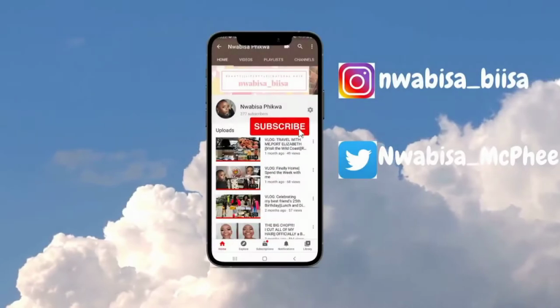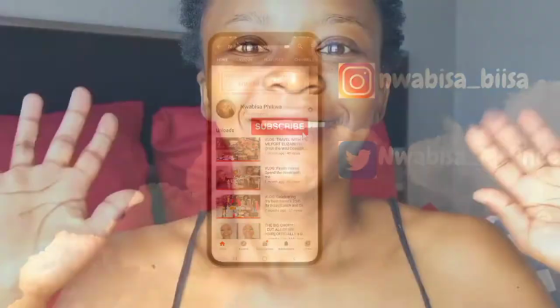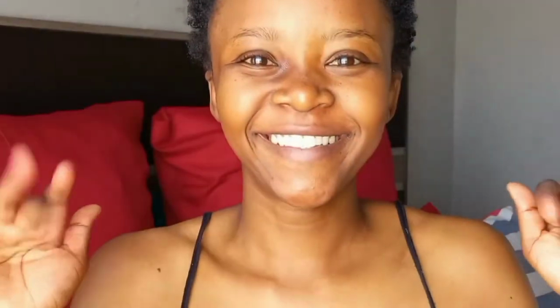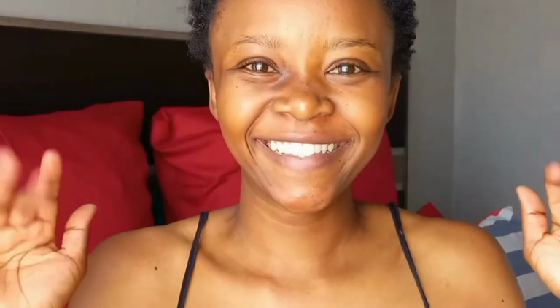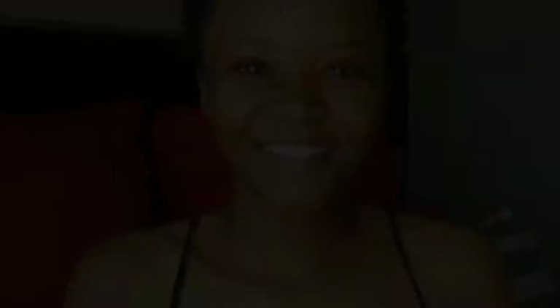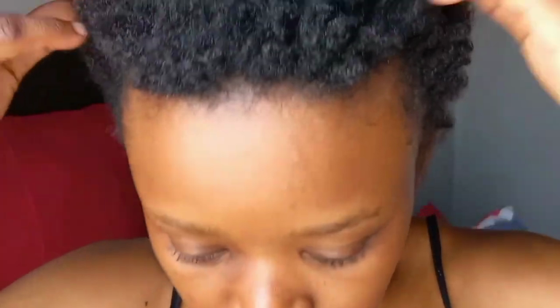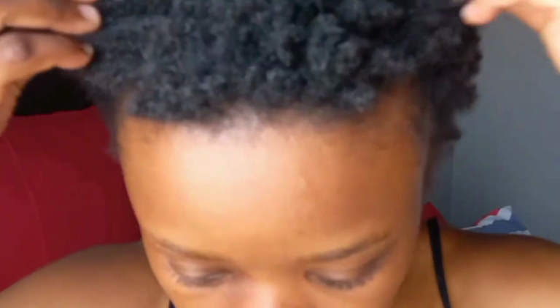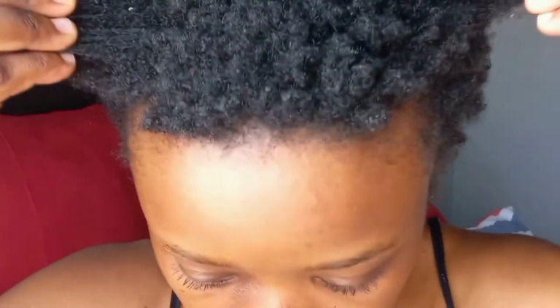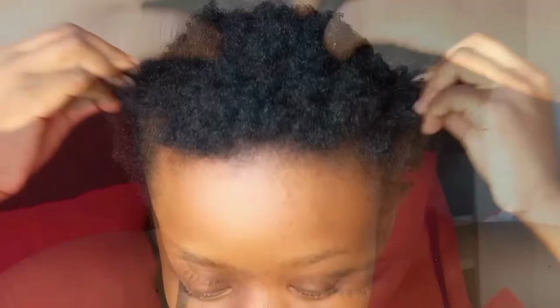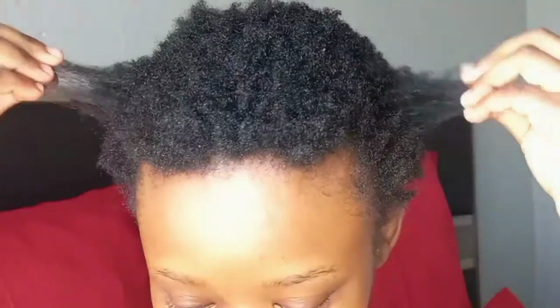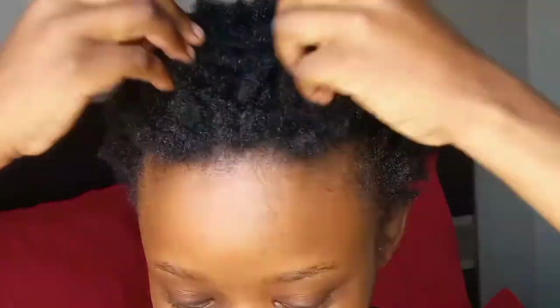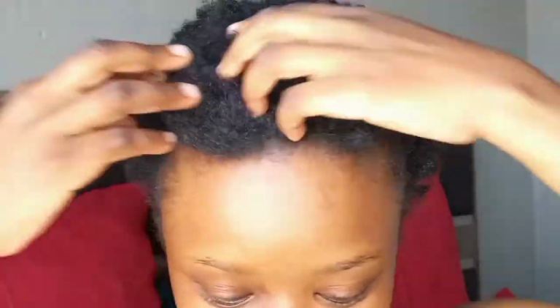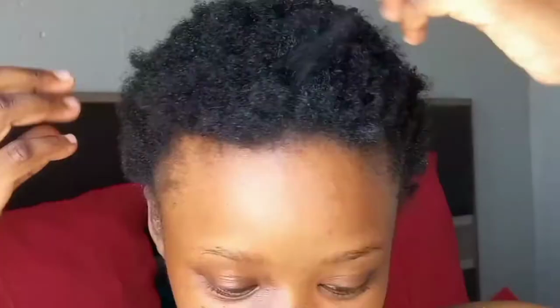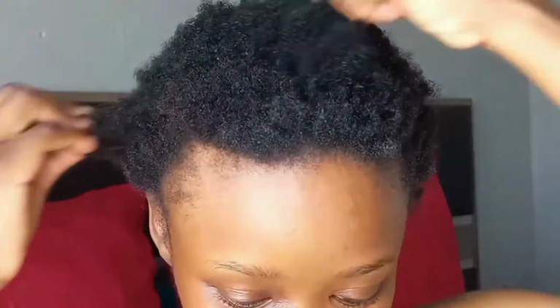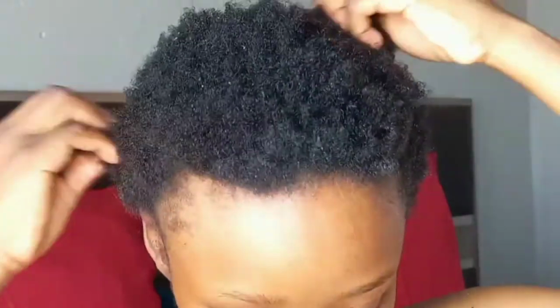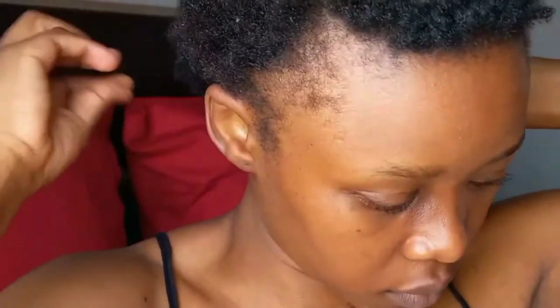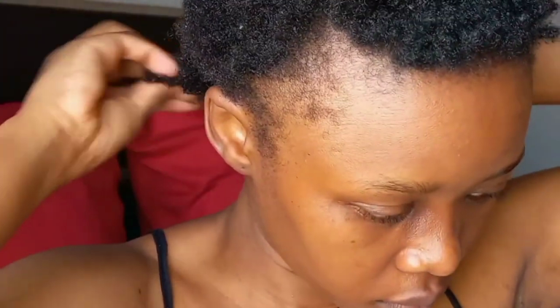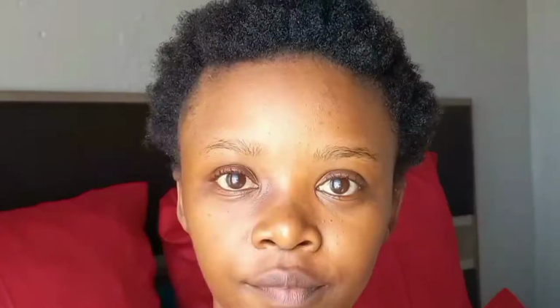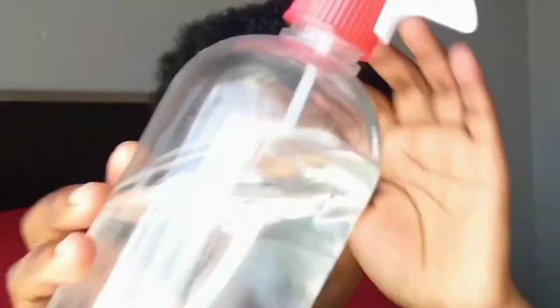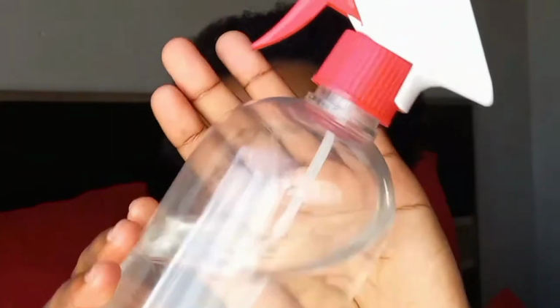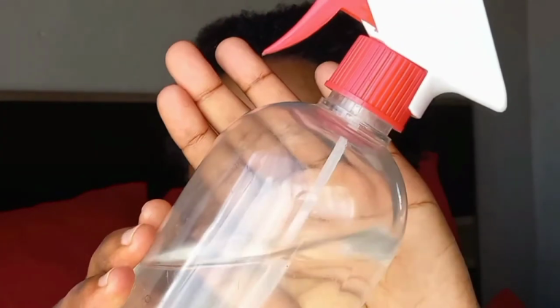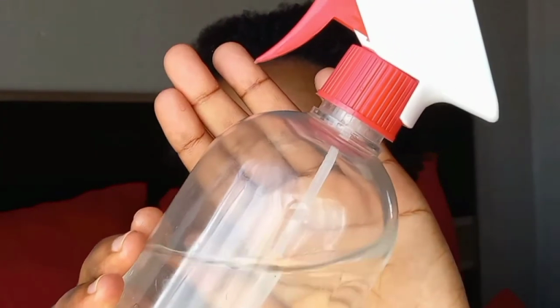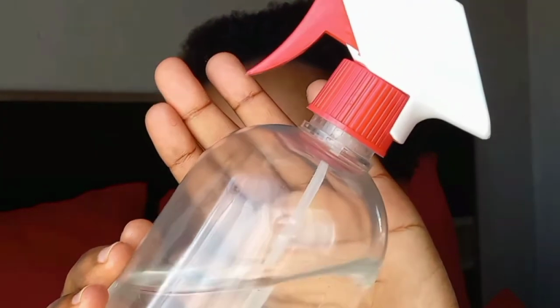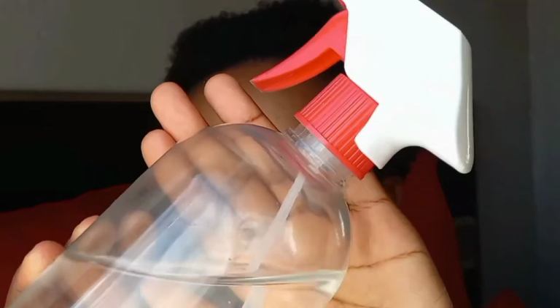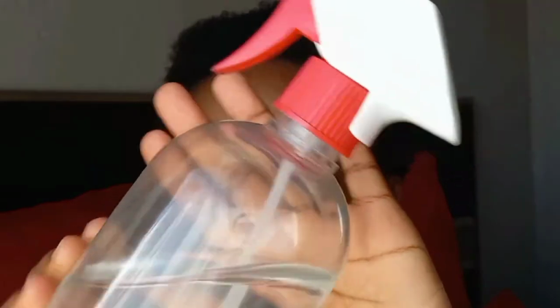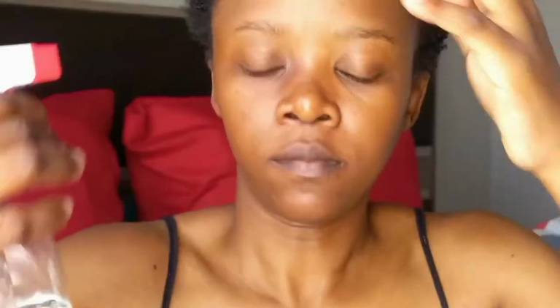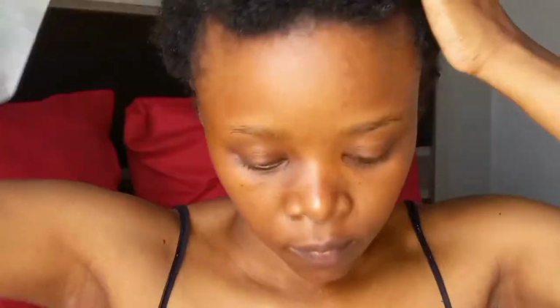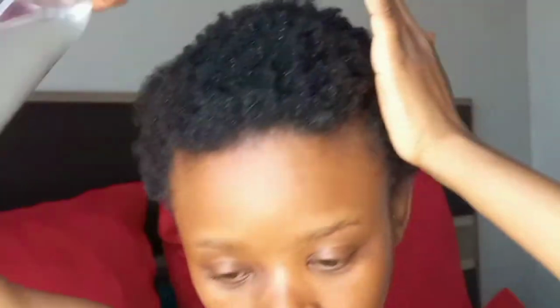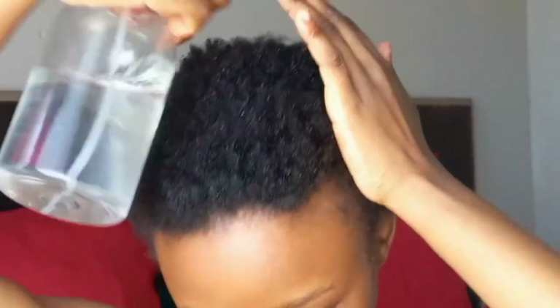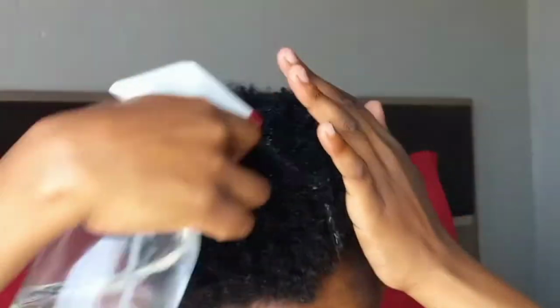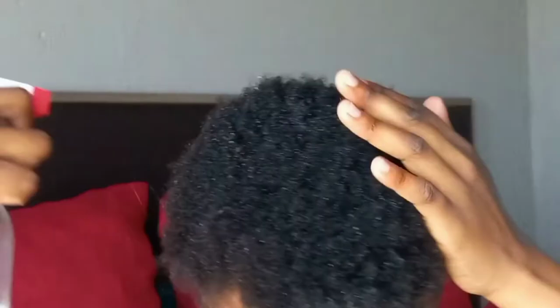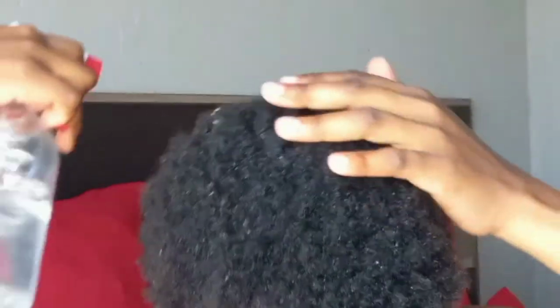Hey guys, welcome back to my channel! Super excited to be back with yet another natural hair tutorial — the first for this year. I'm showing you some water that I'm going to spritz onto my hair to dampen it and start the process of moisturizing.